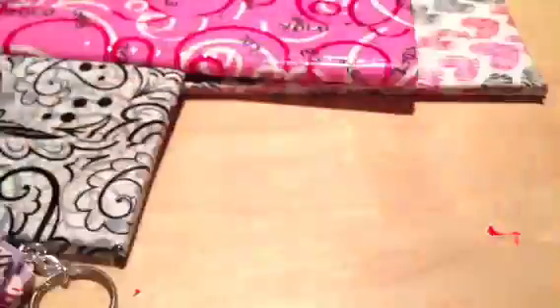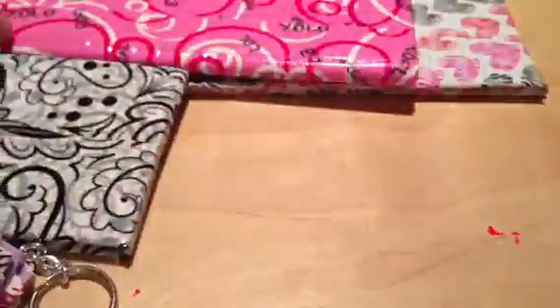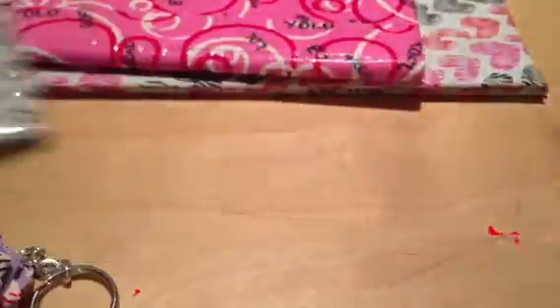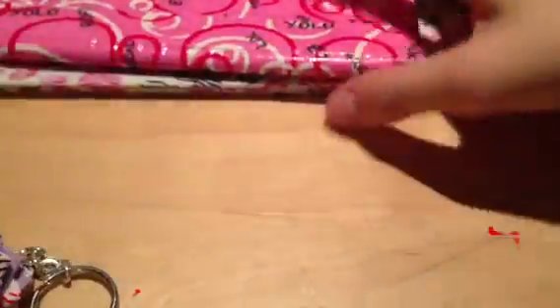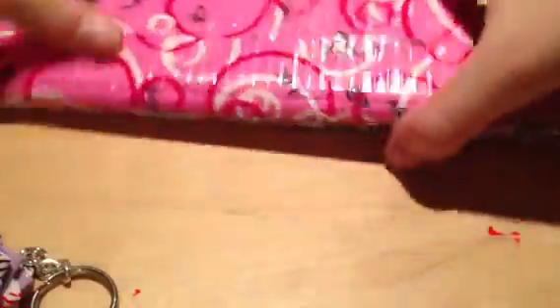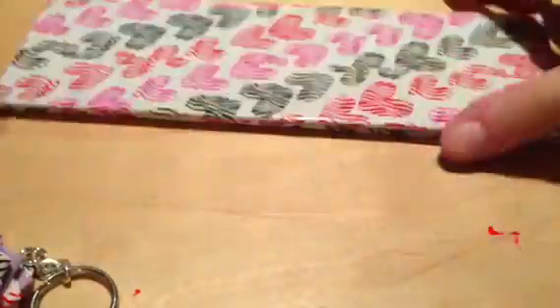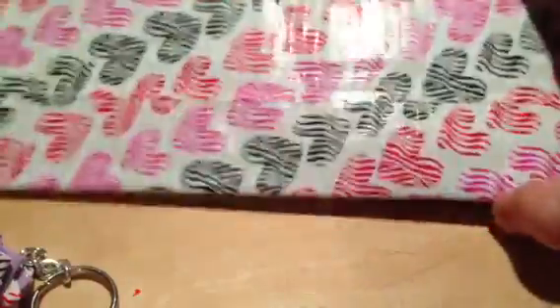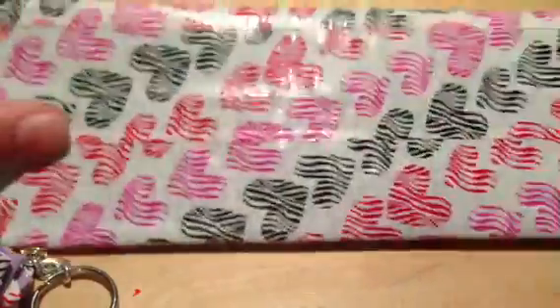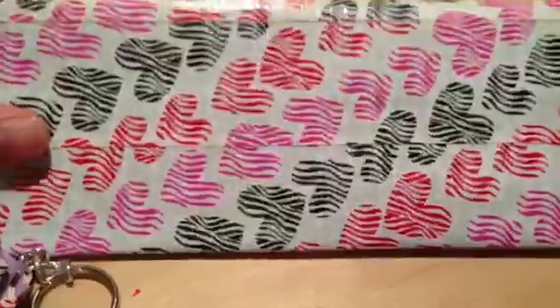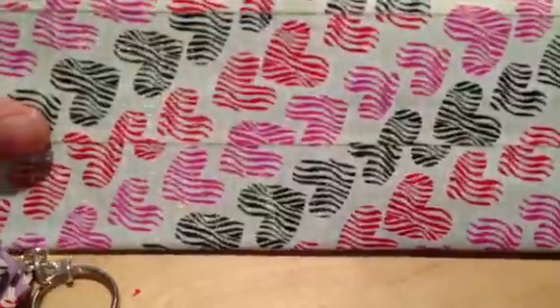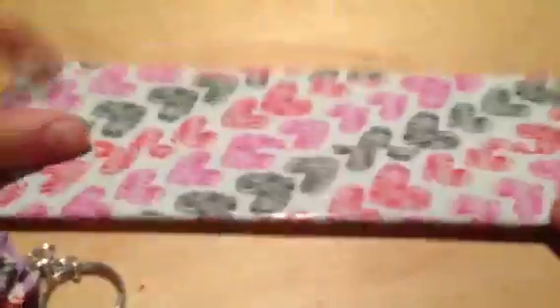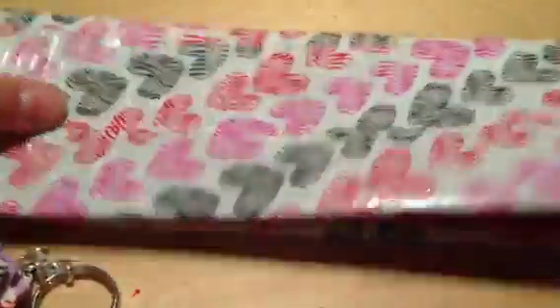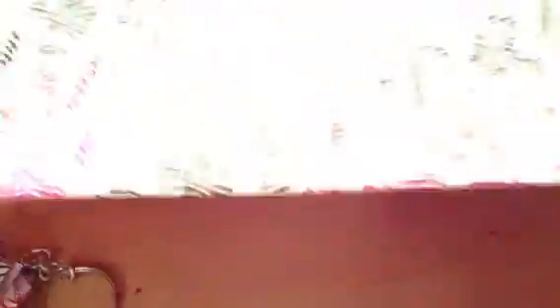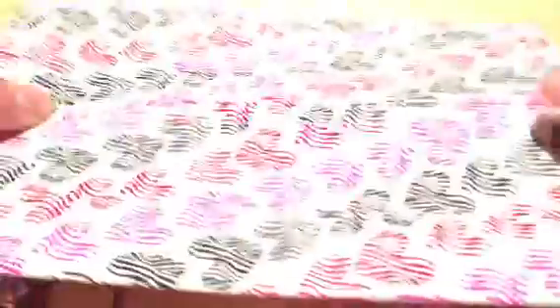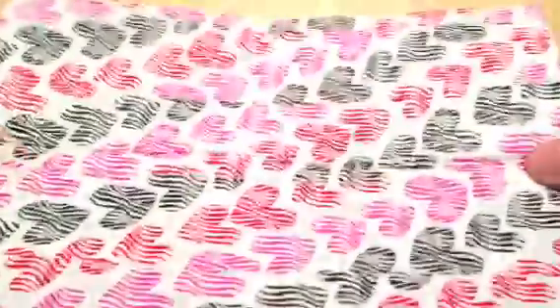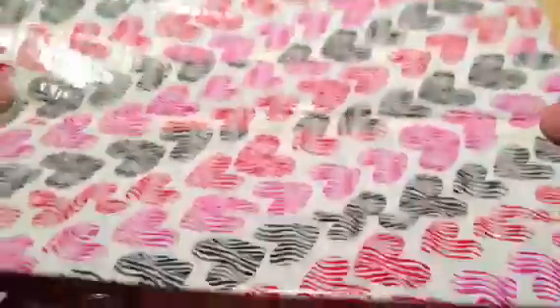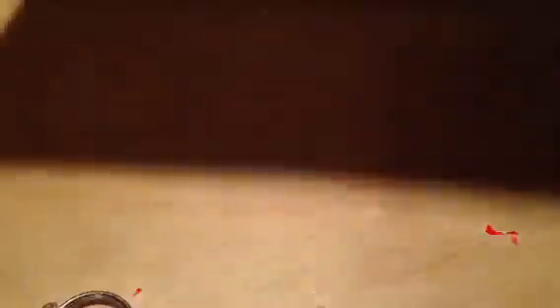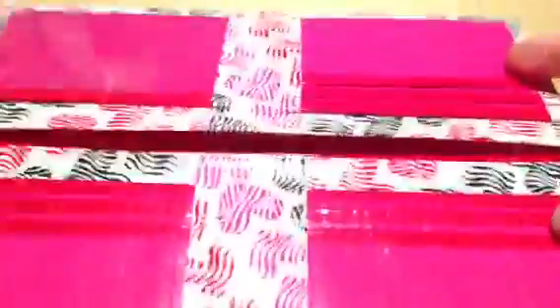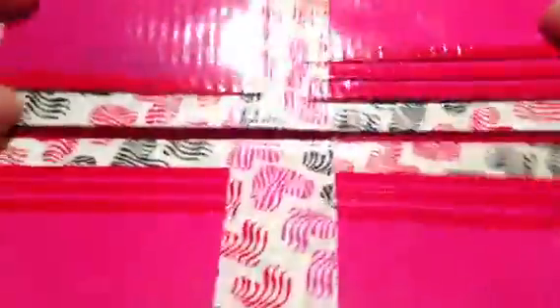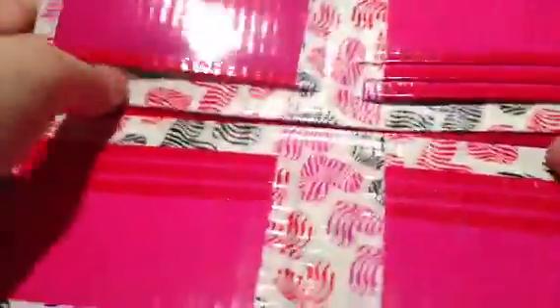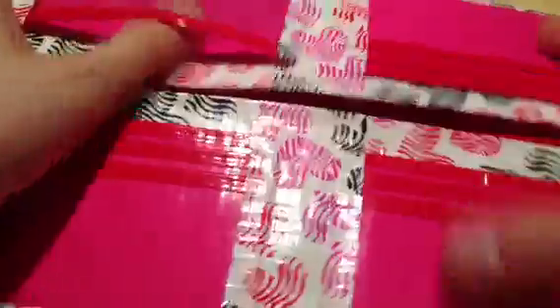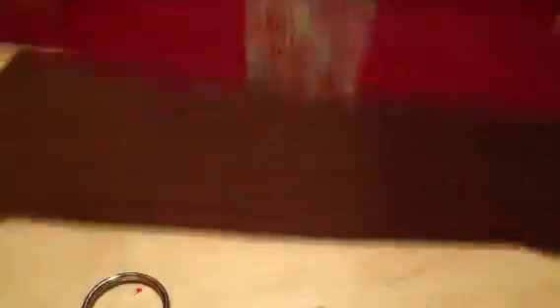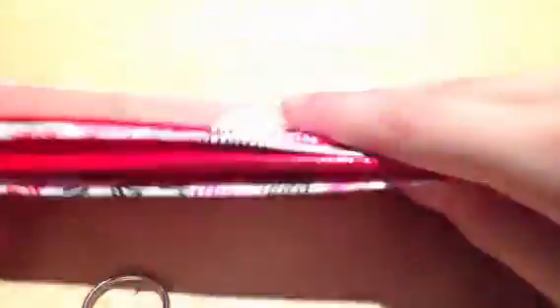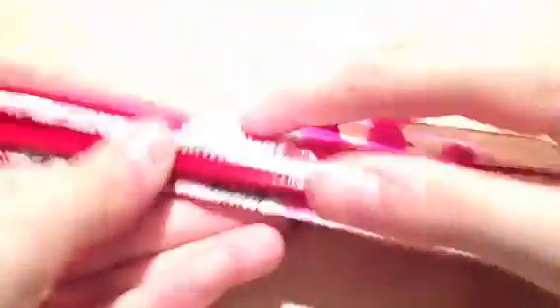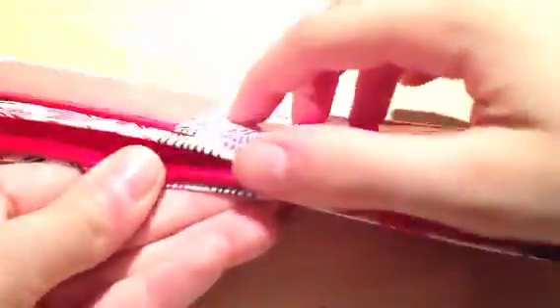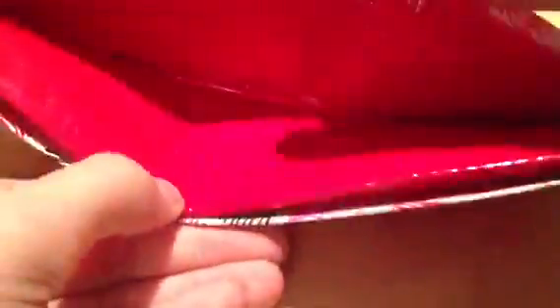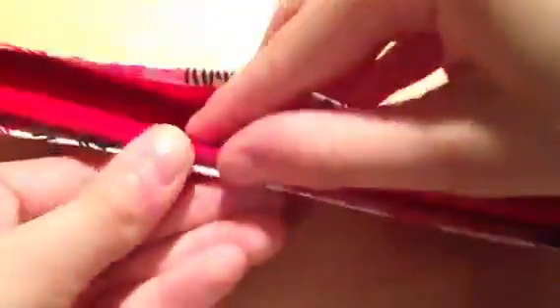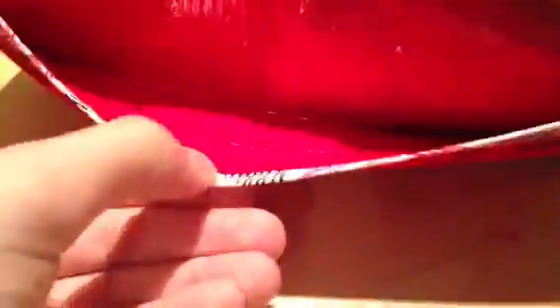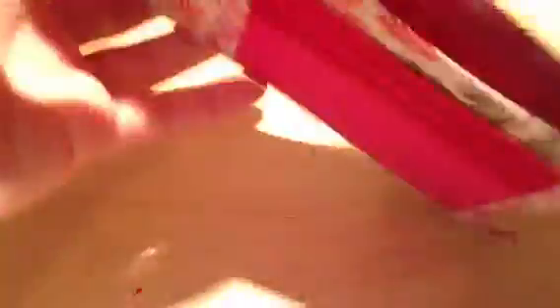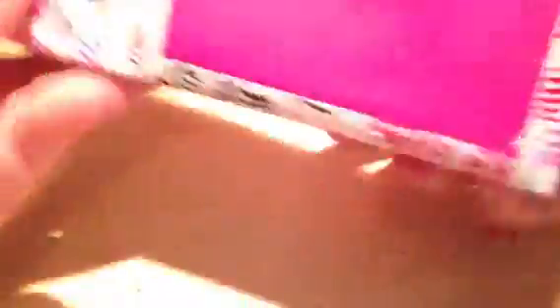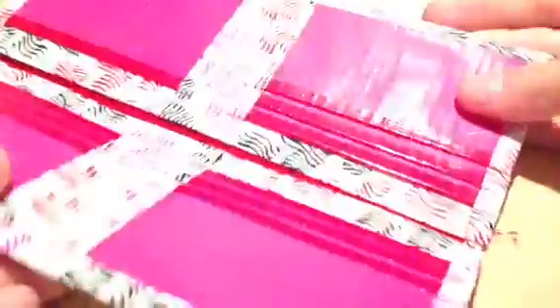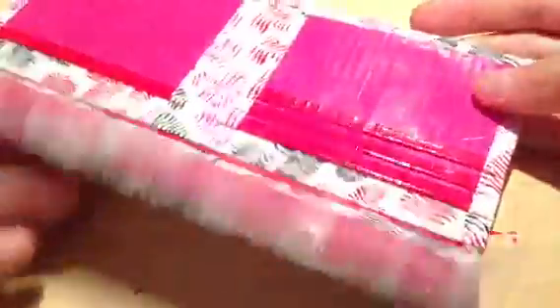First off I have women's wallets. This is the first type of women's wallet and it has 9 pockets, the ID, and 2 bow folds. This one is zebra hearts with pink and red.